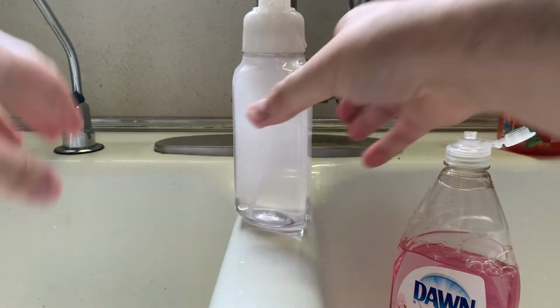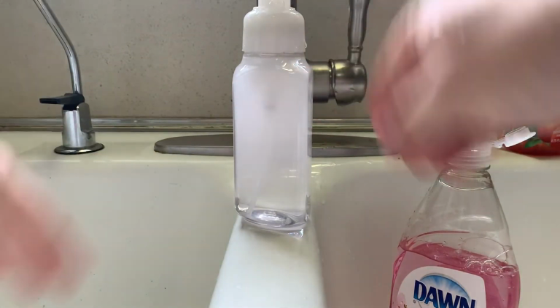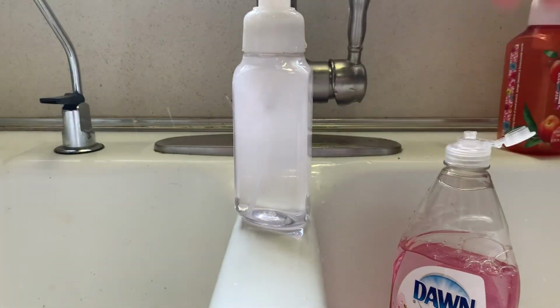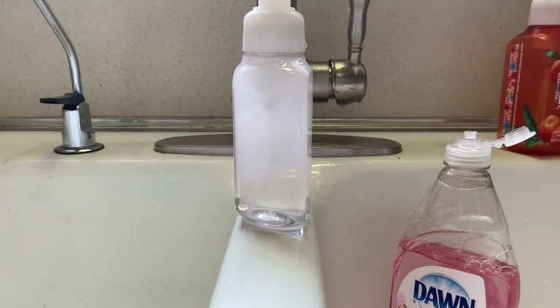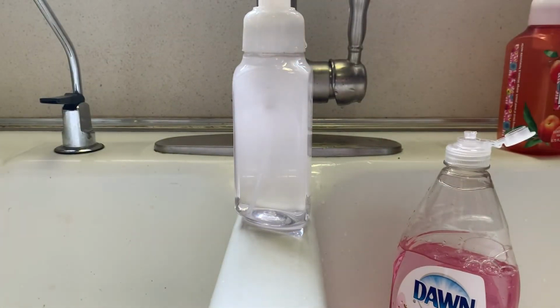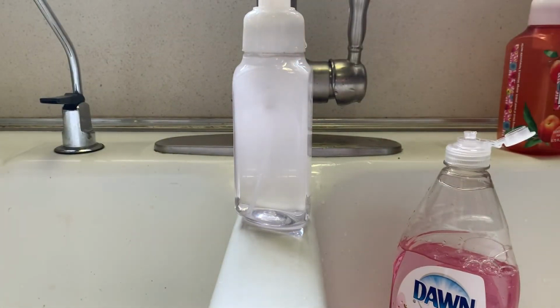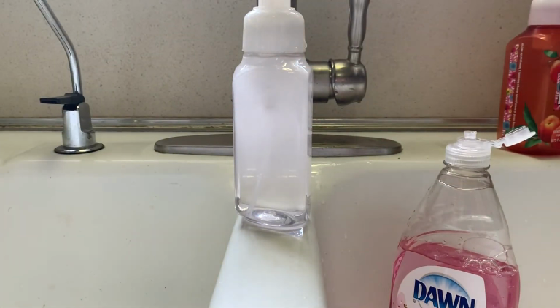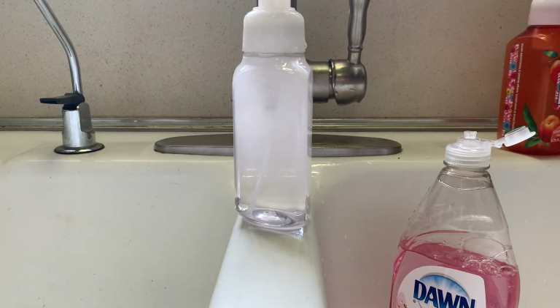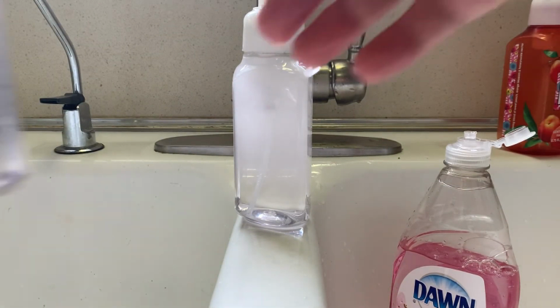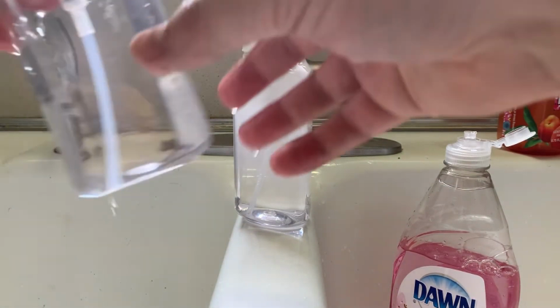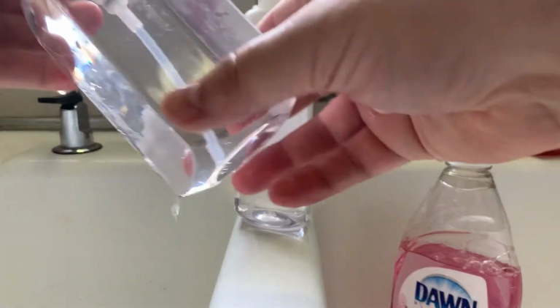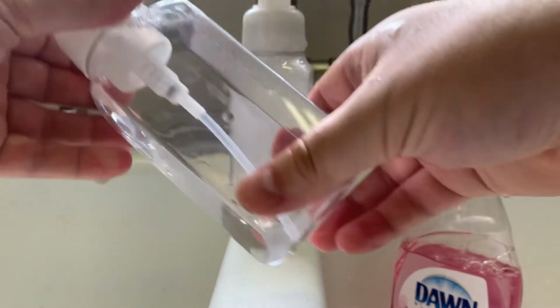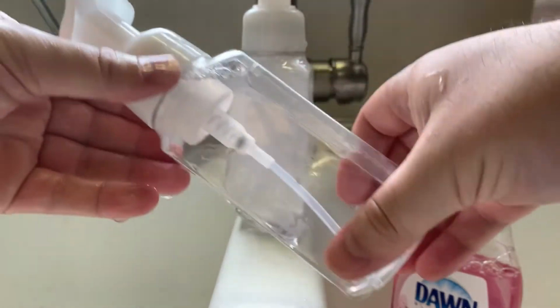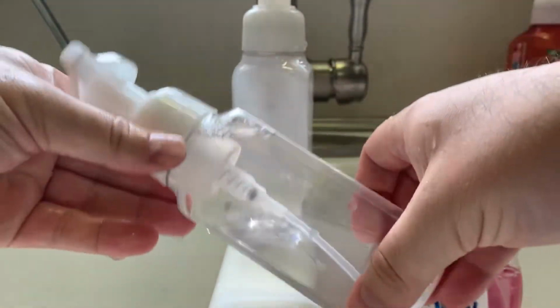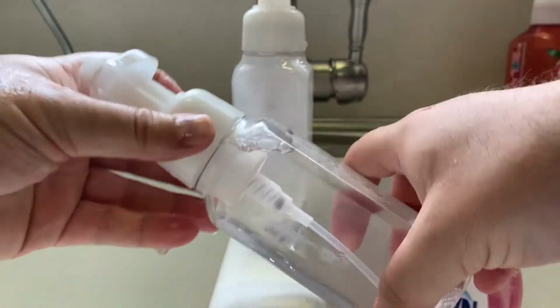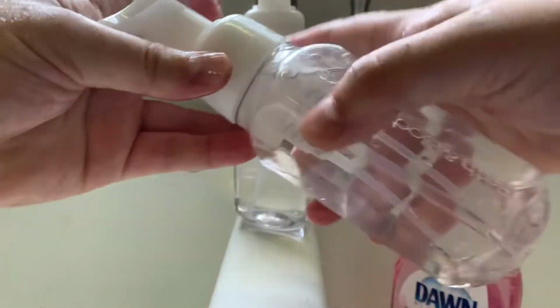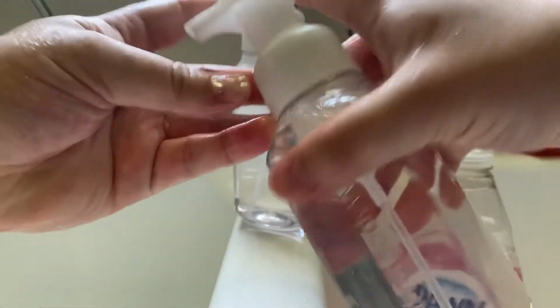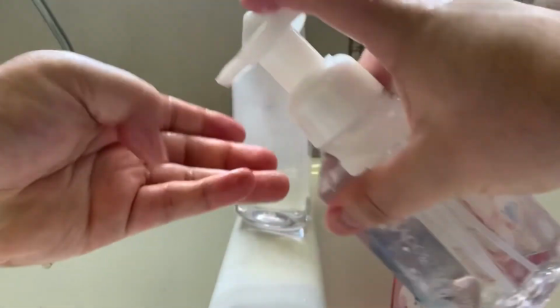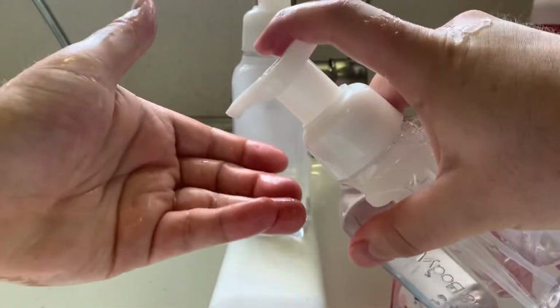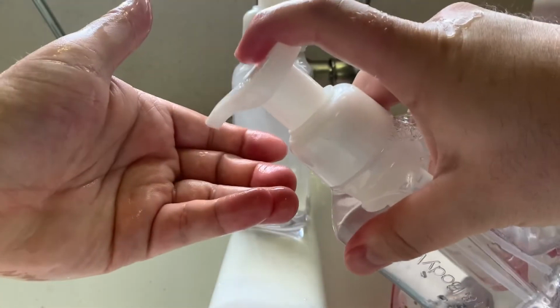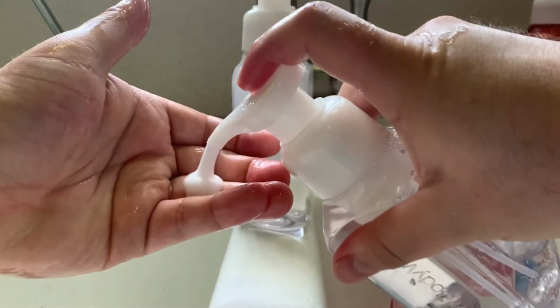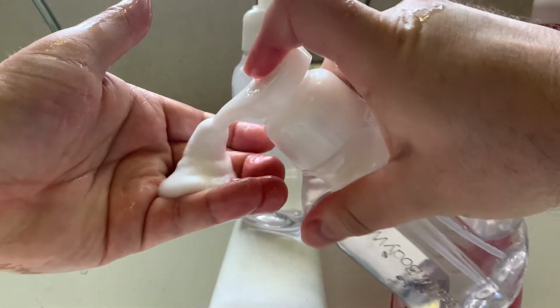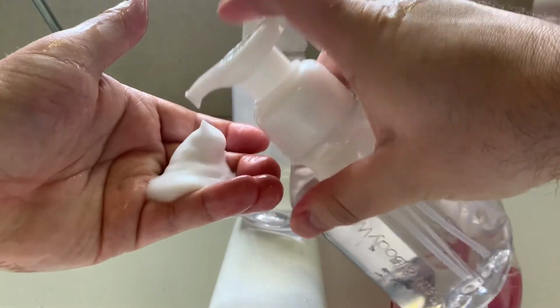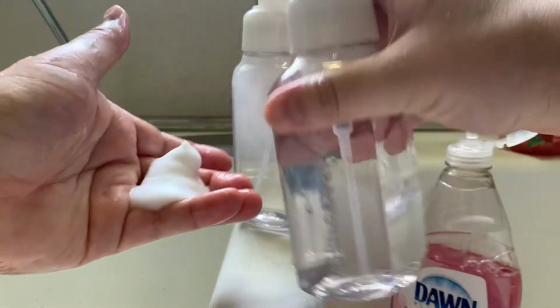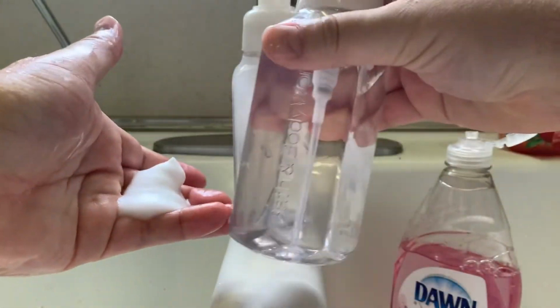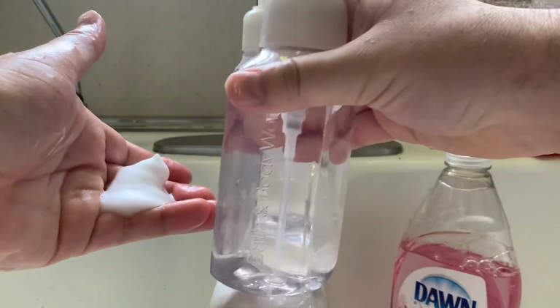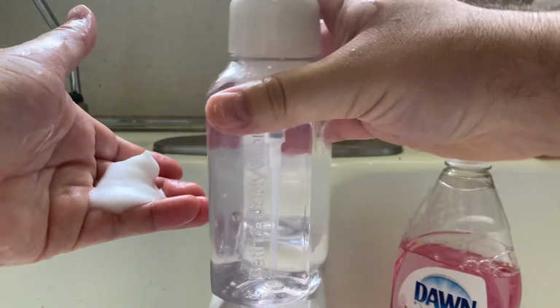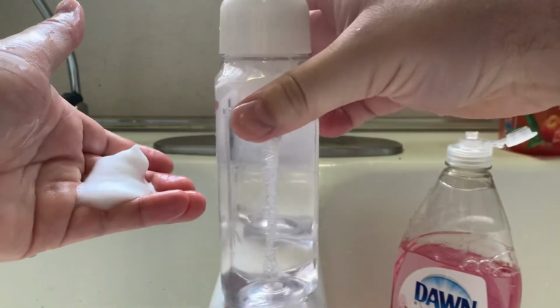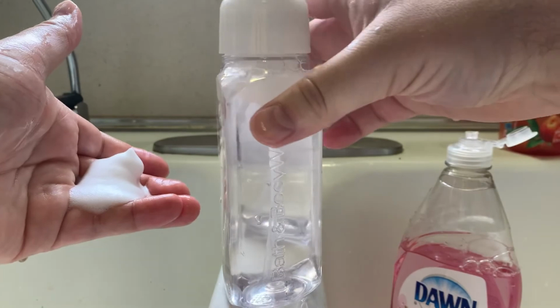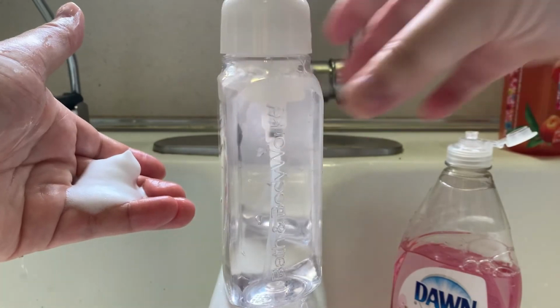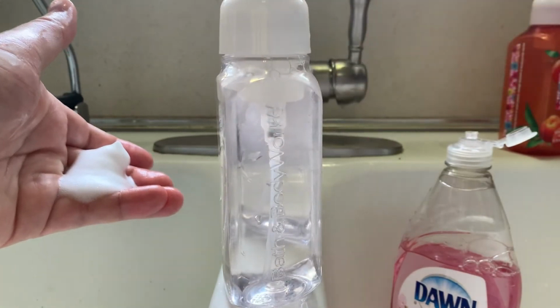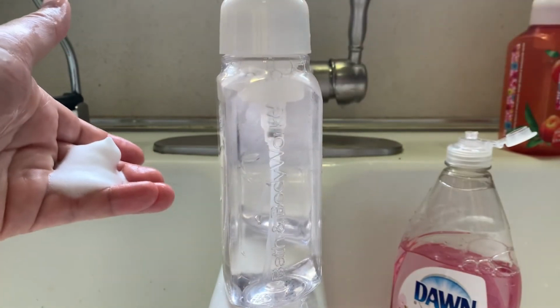And I let it sit for a few hours — usually I do it overnight — and then you can use it in the morning just like this. Thanks for watching.